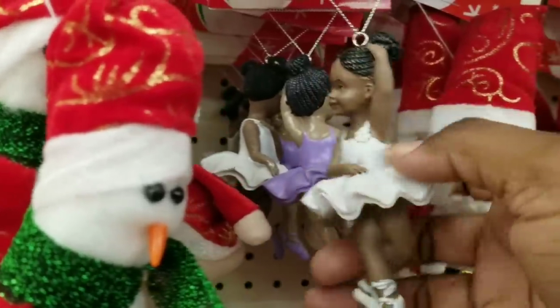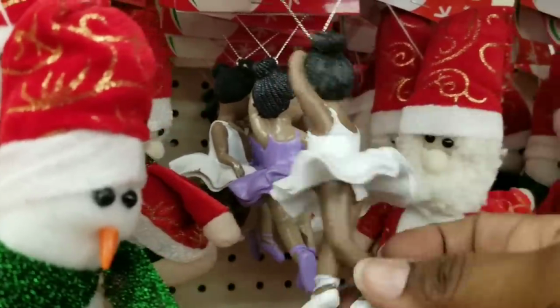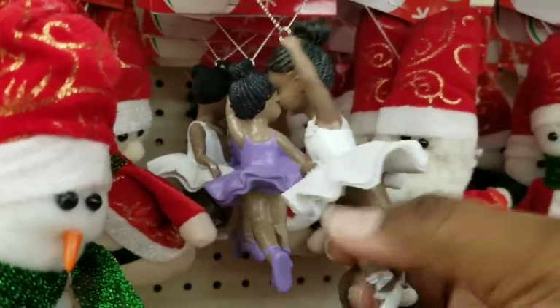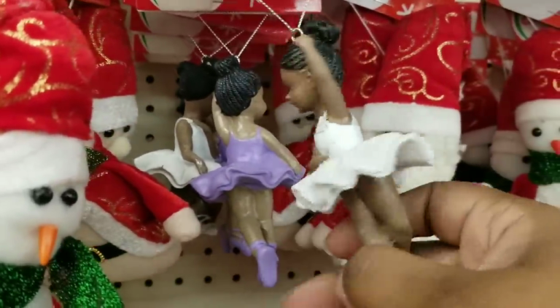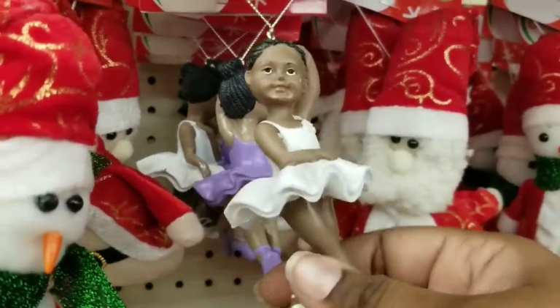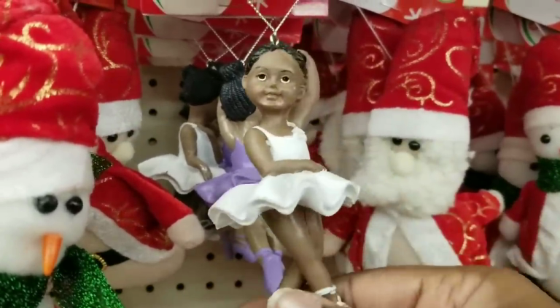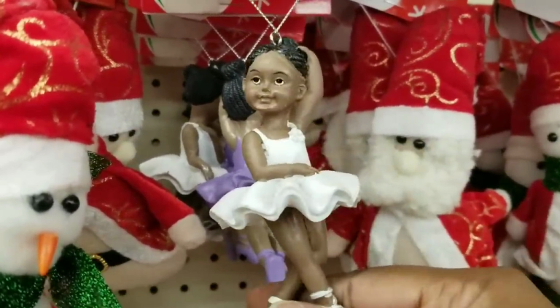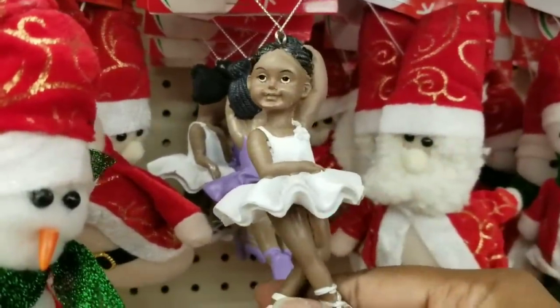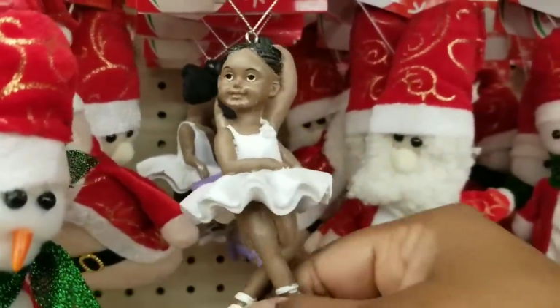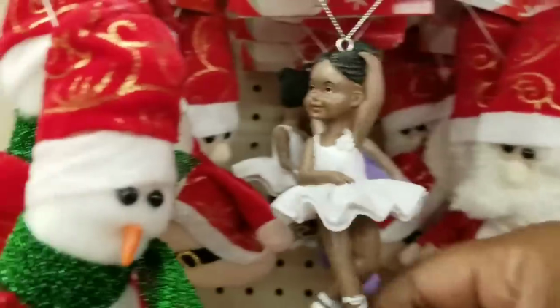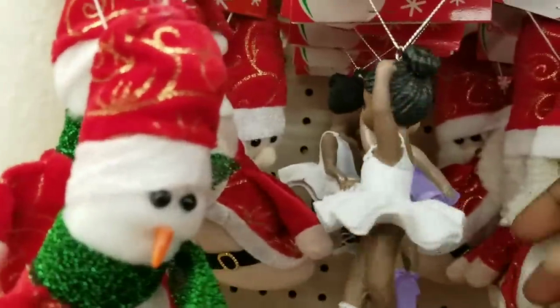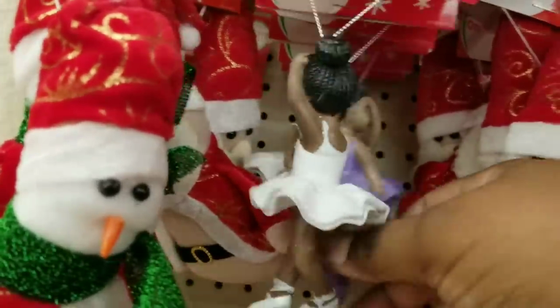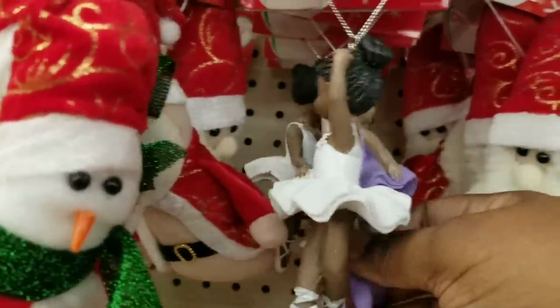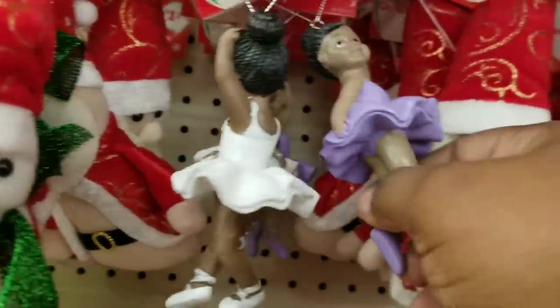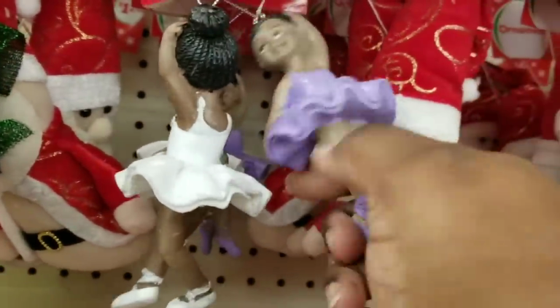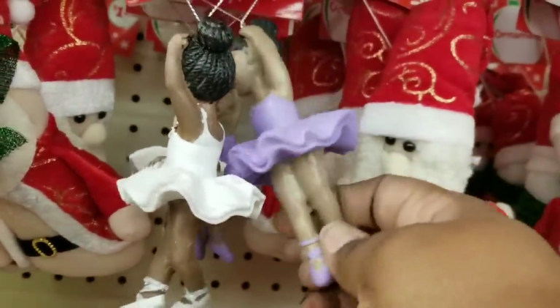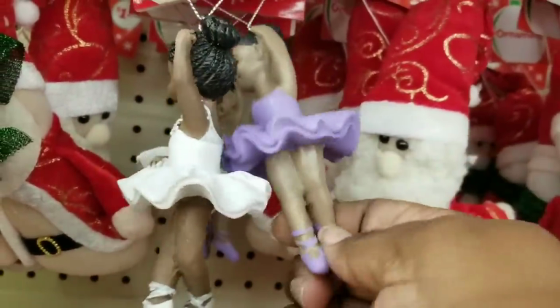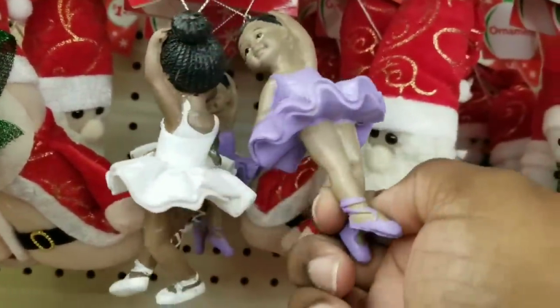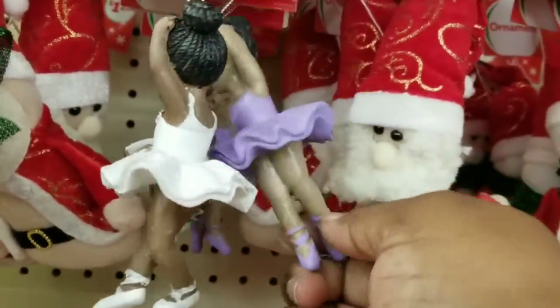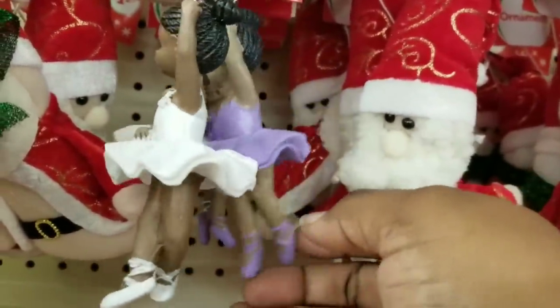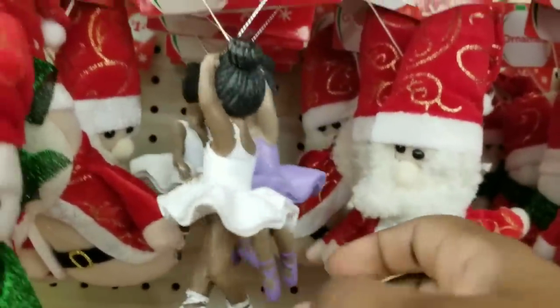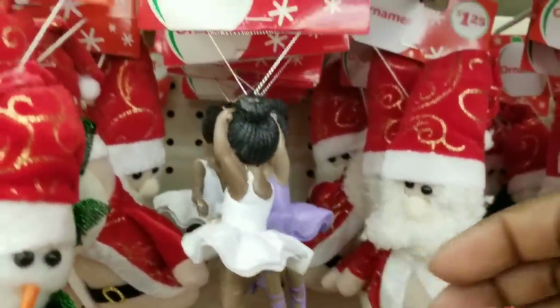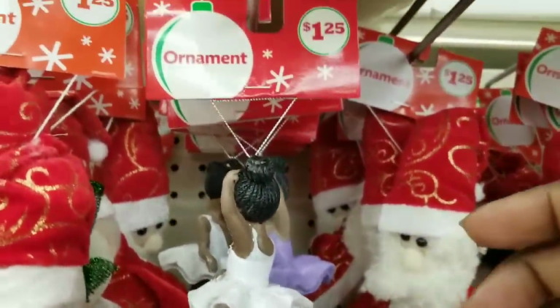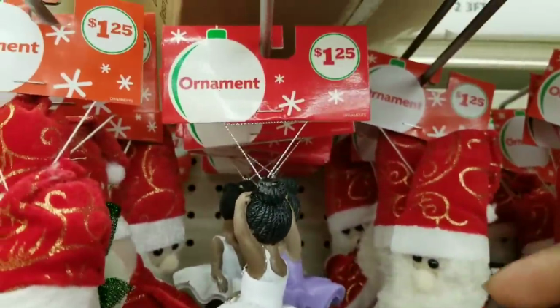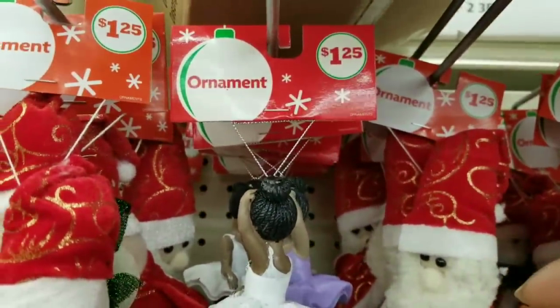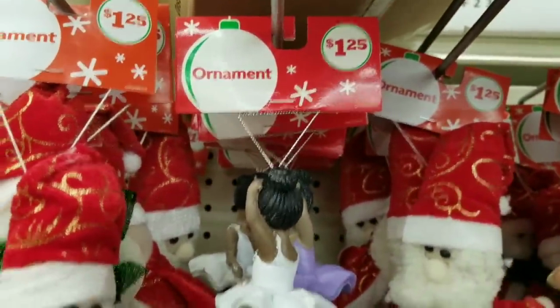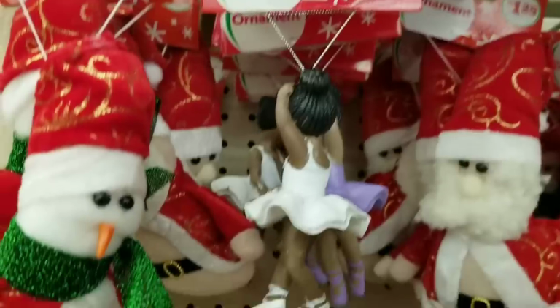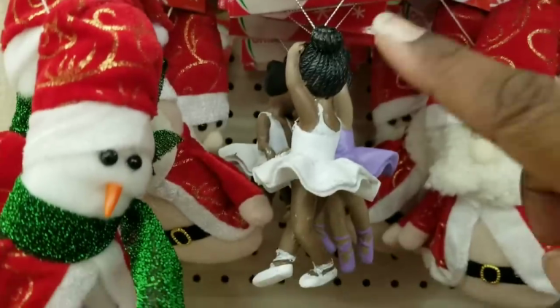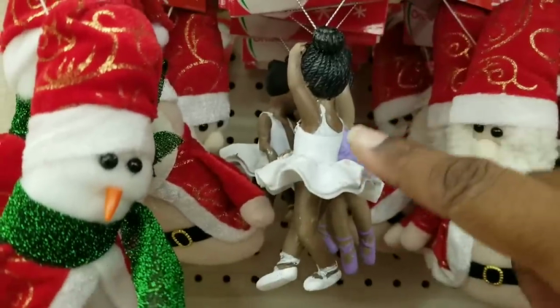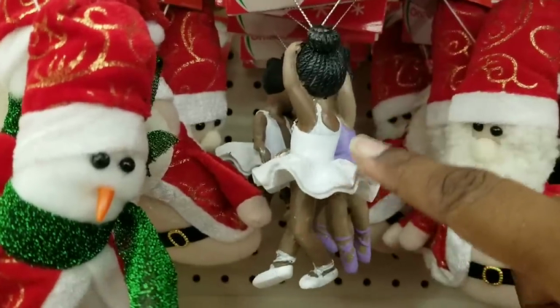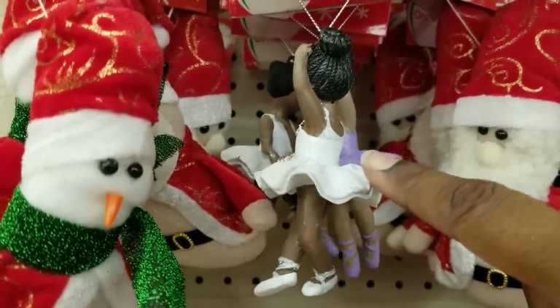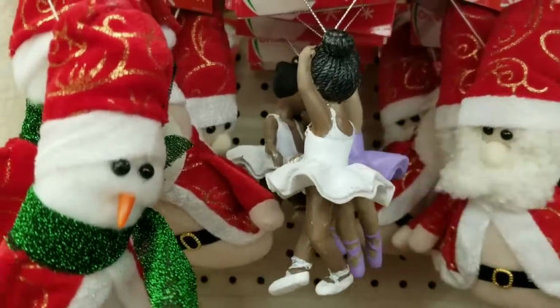If you missed these little cute ballerinas at the Dollar Tree, check it out — they have them at Family Dollar. They sold out quick at Dollar Tree, so grab them while you can at Family Dollar.